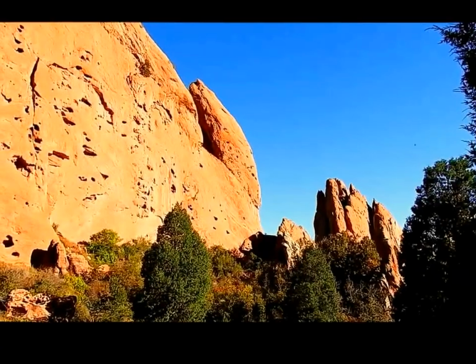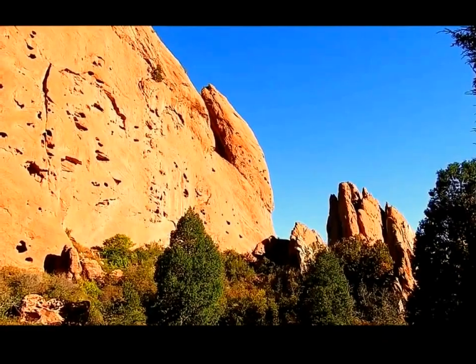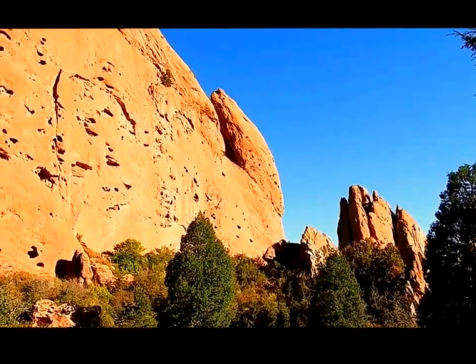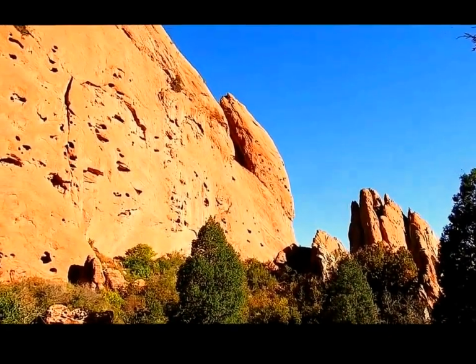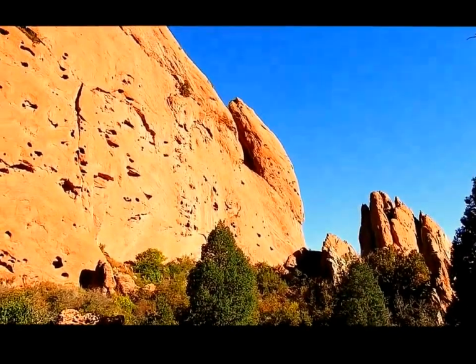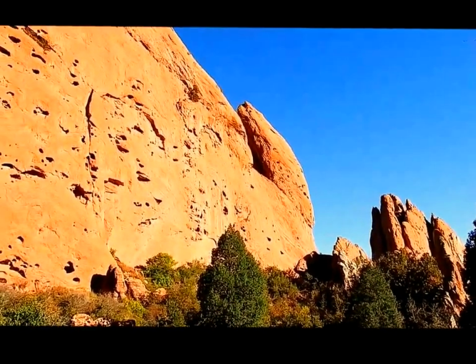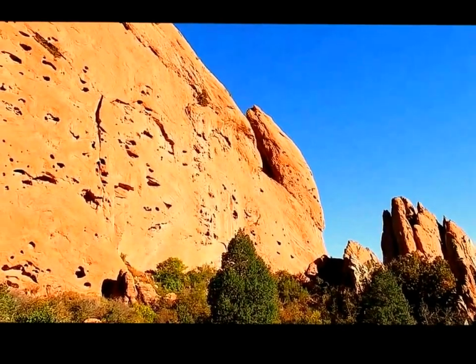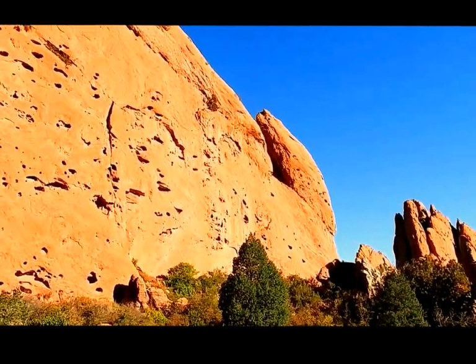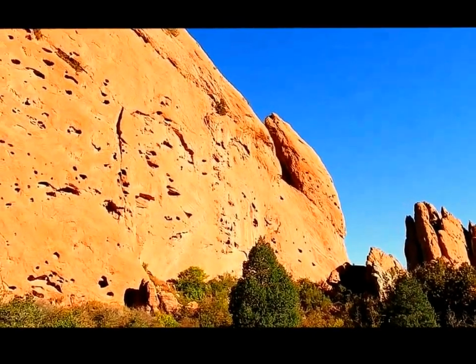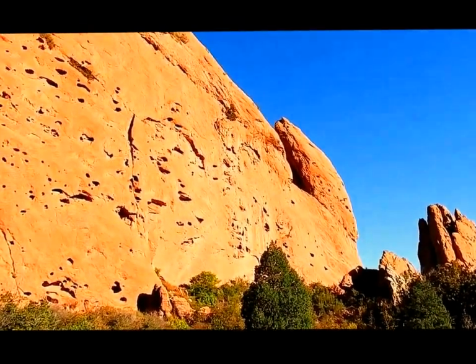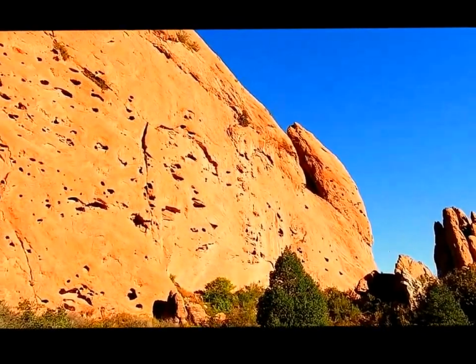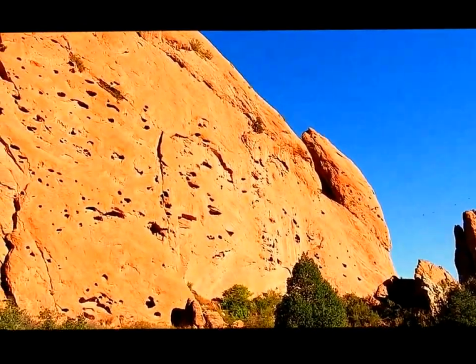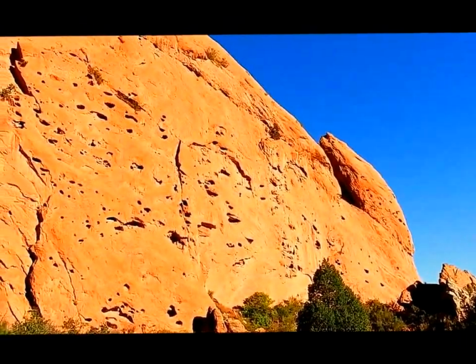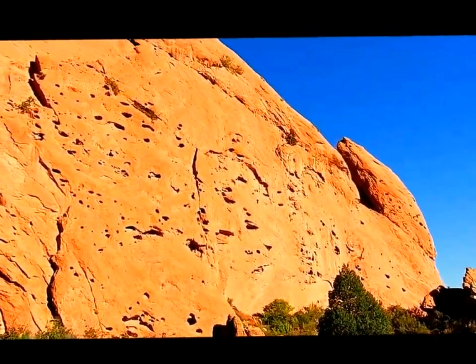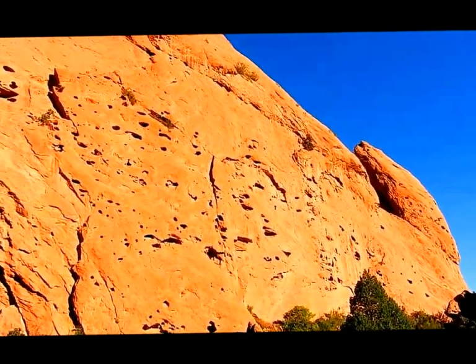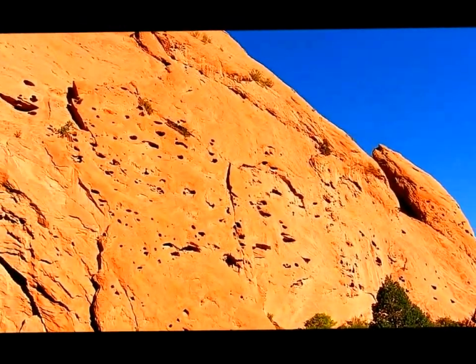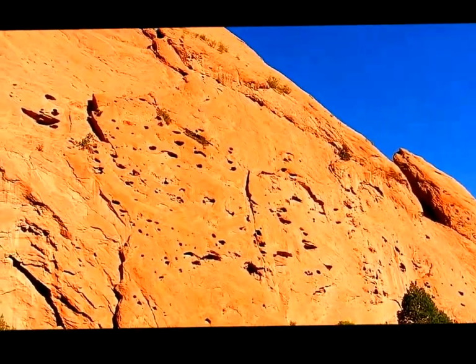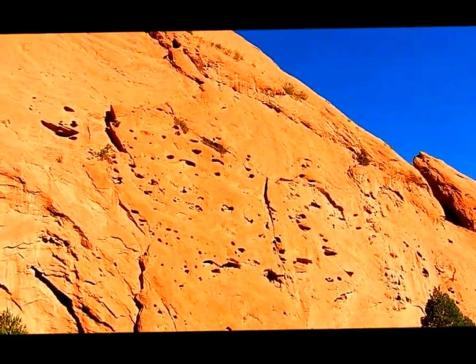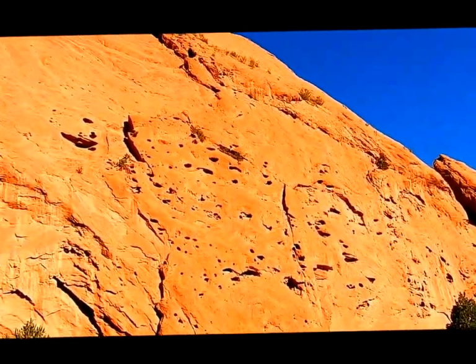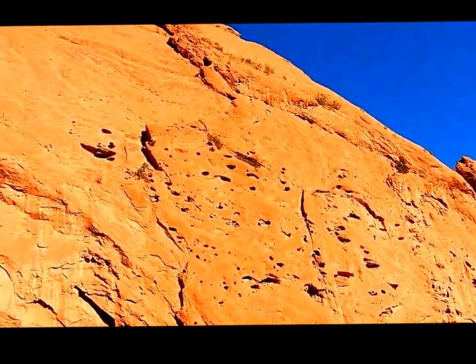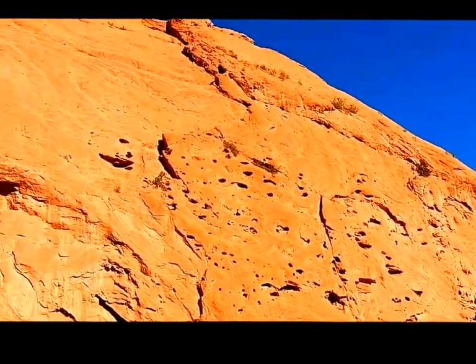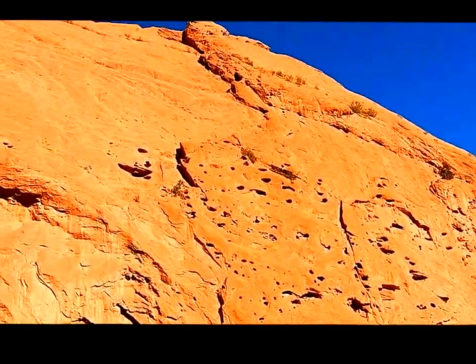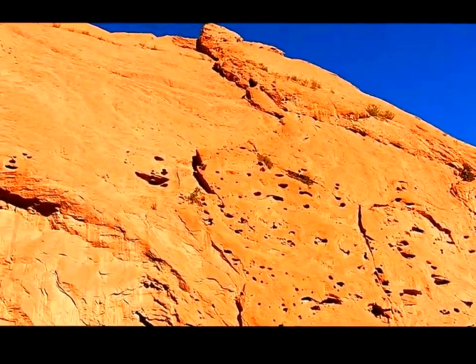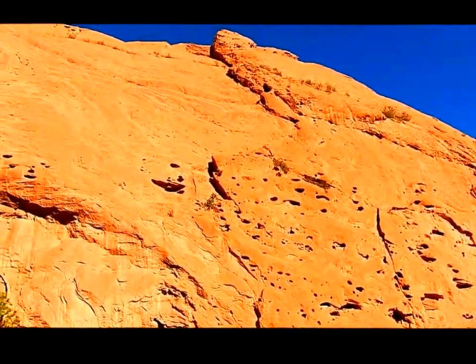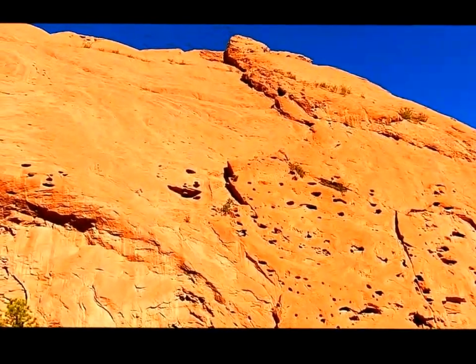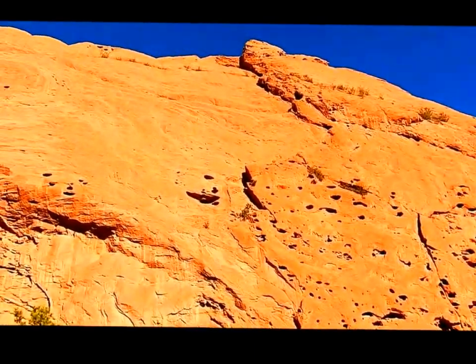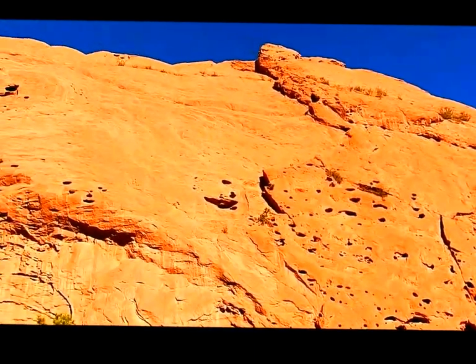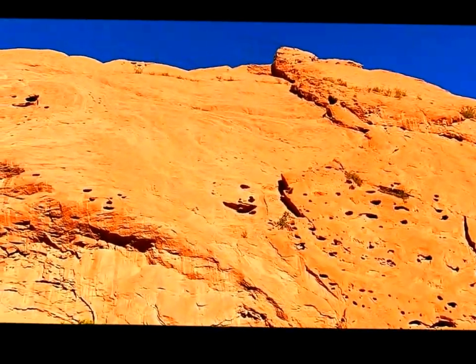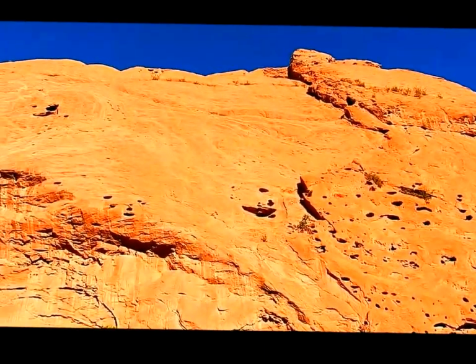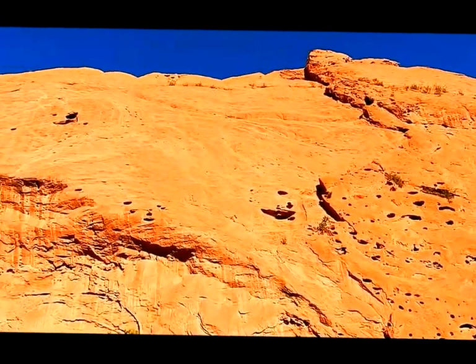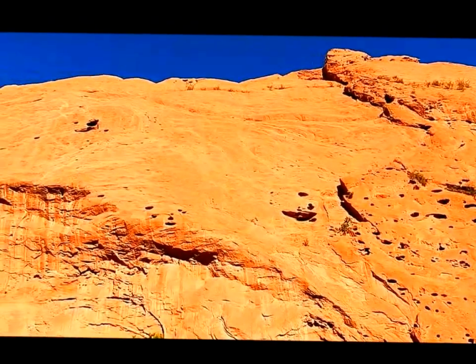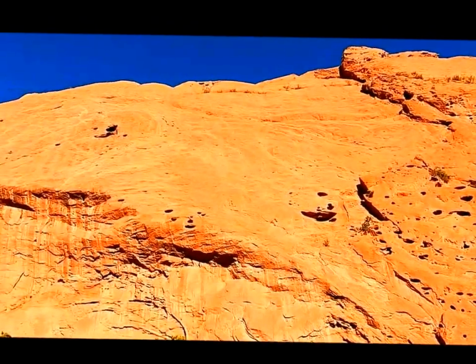These rocks are so big it's hard to get one picture, so I'm going to crank it around and show you the whole thing — about 400 feet up to the top.